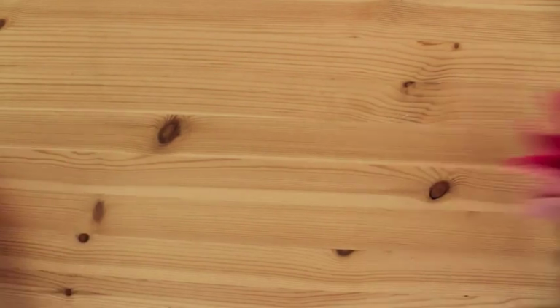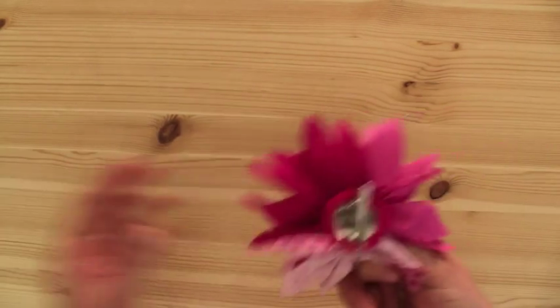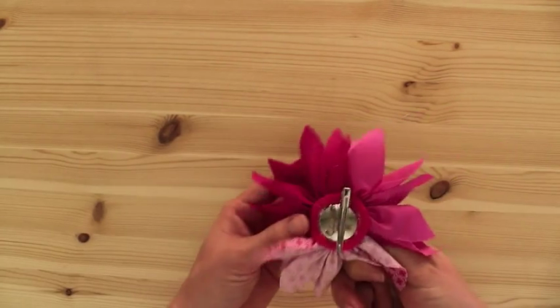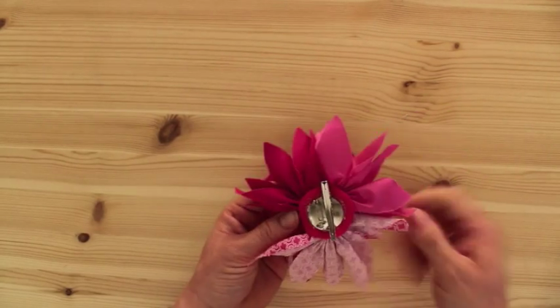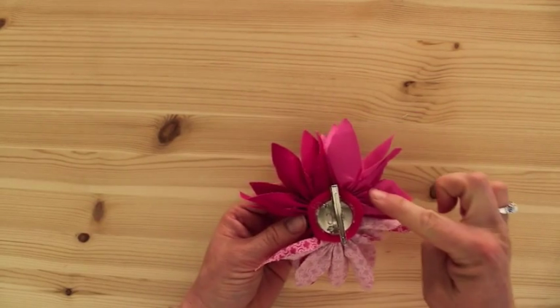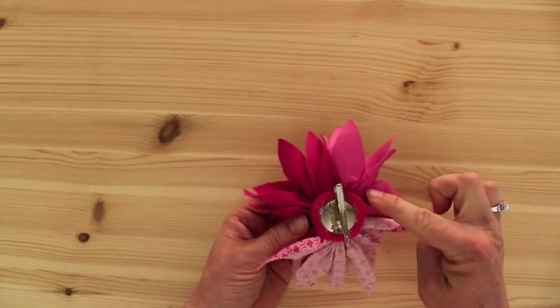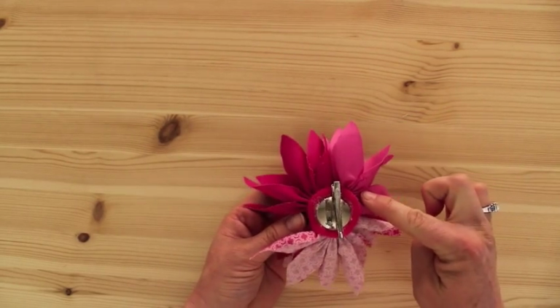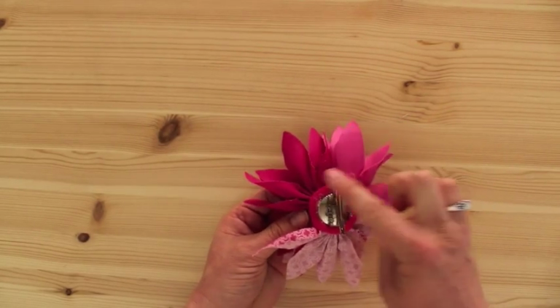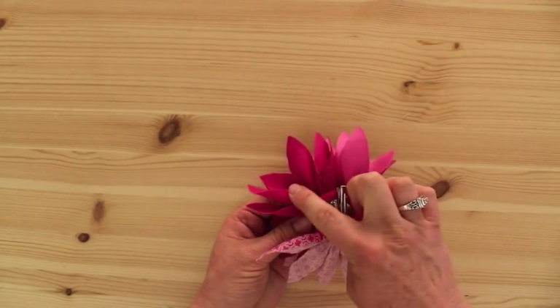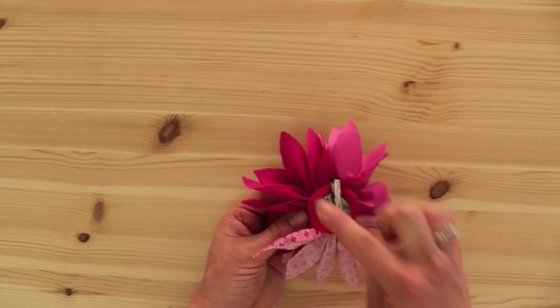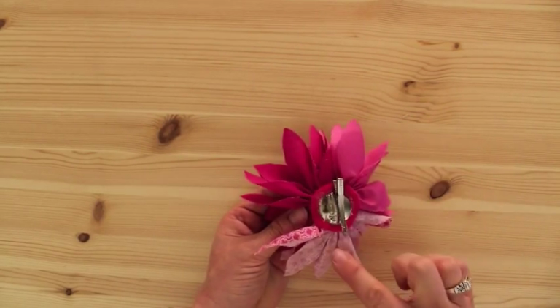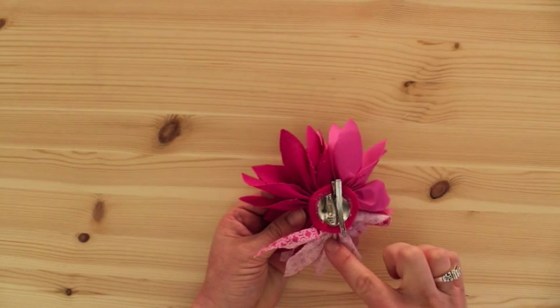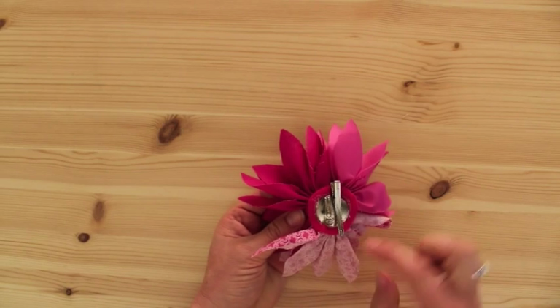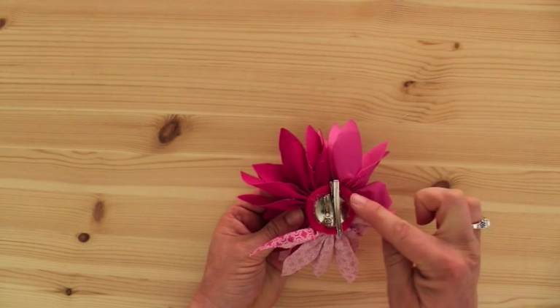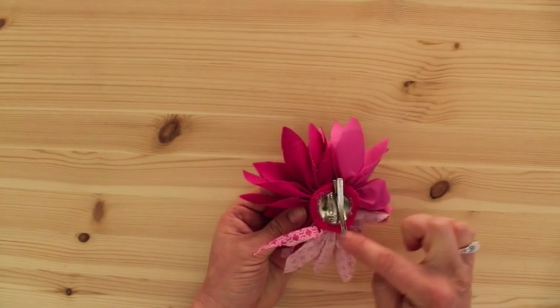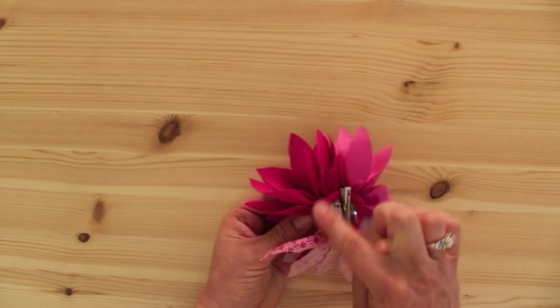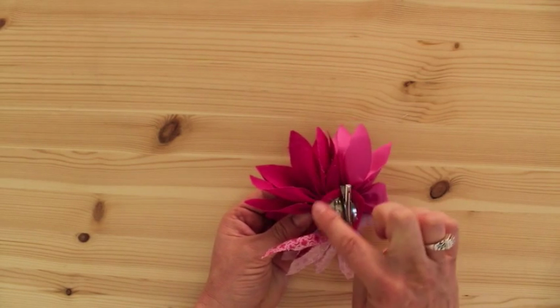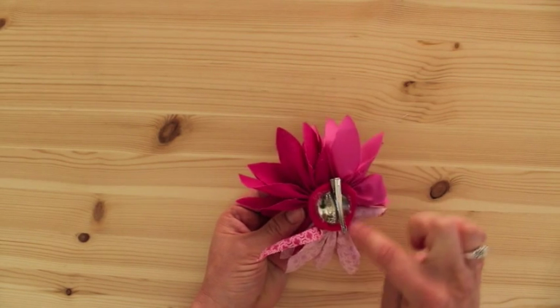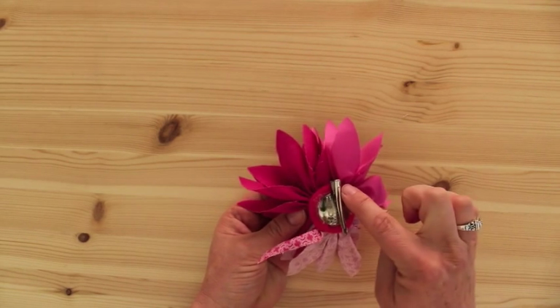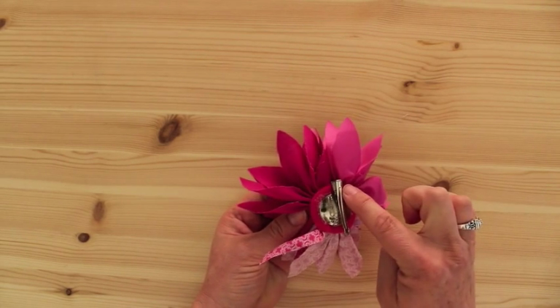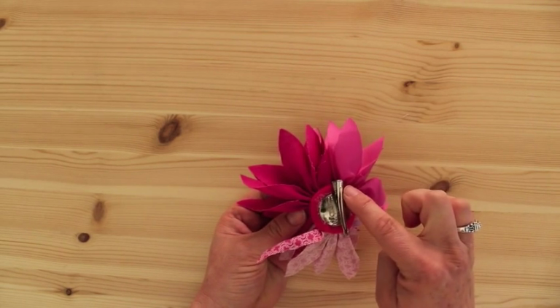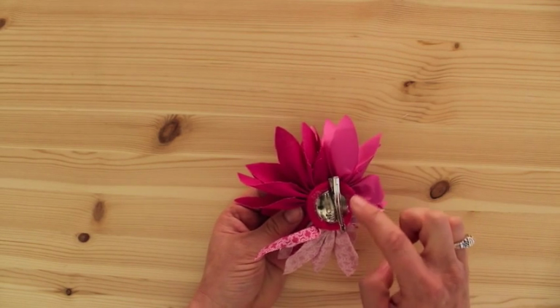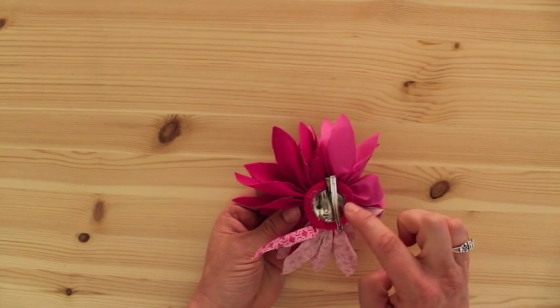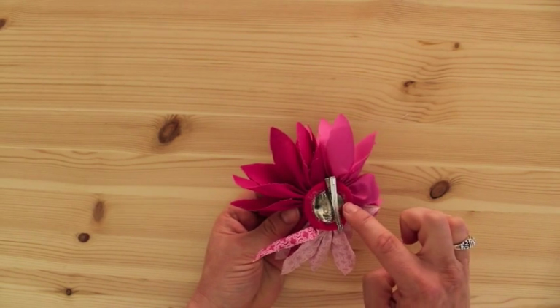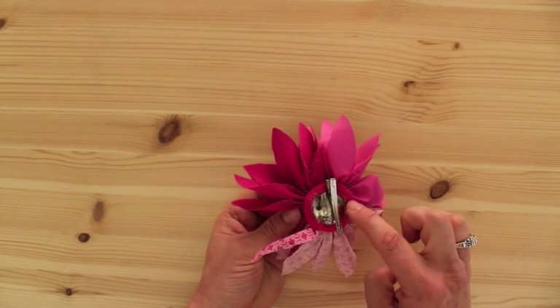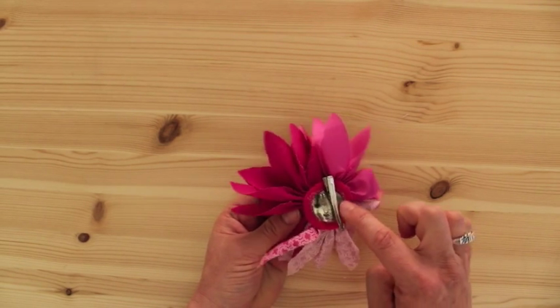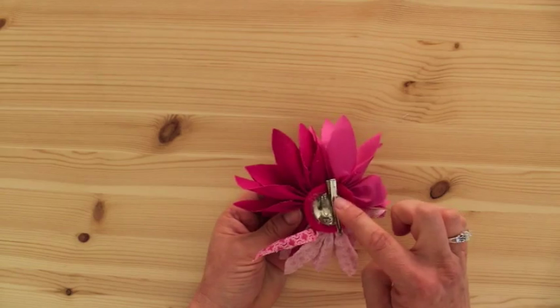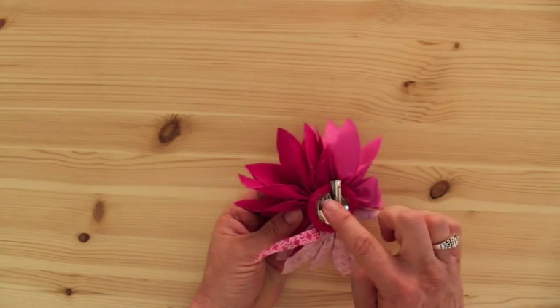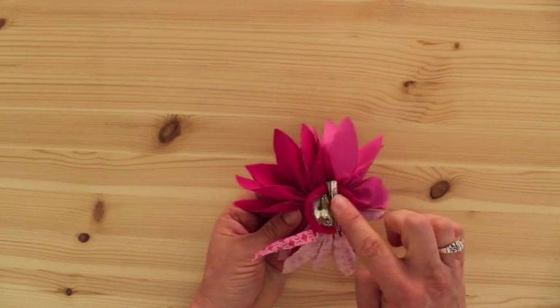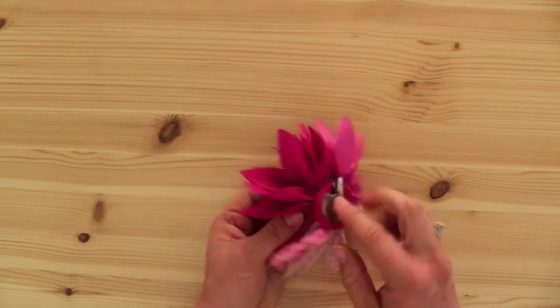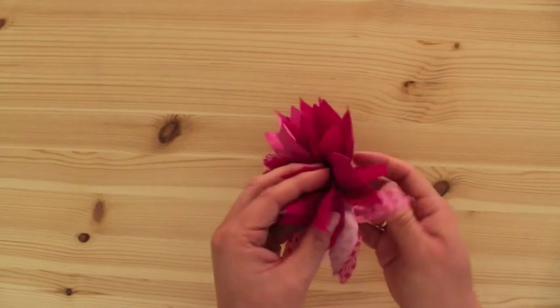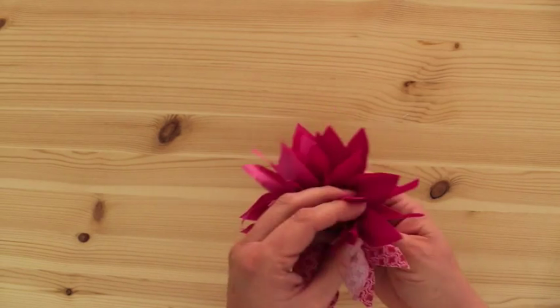You can see that's what we've done. Here's the light one, the dark one, and the pattern. And they're all glued to that felt, and then the felt is glued on to the pin apparatus.